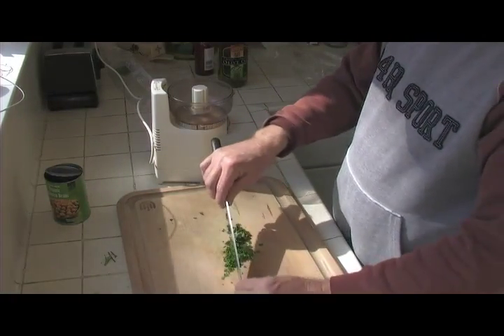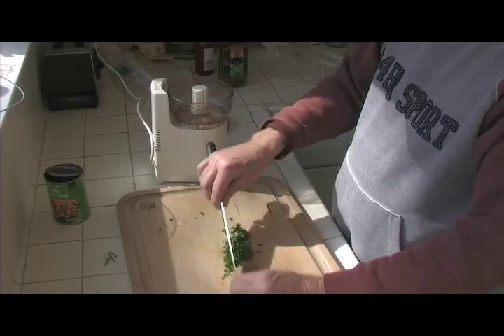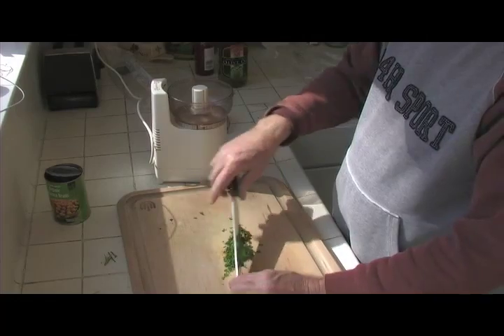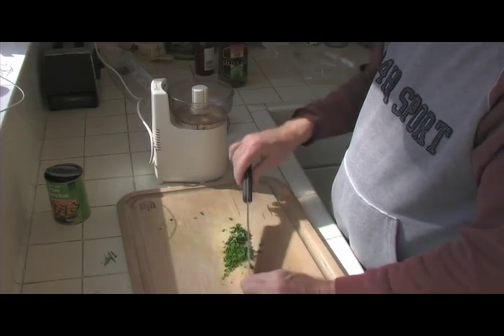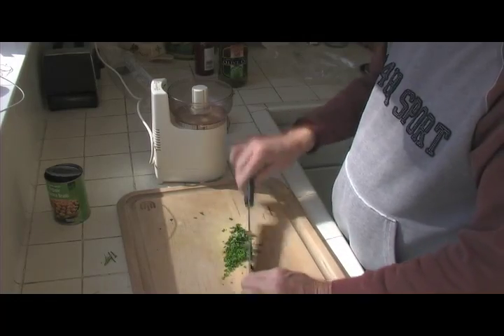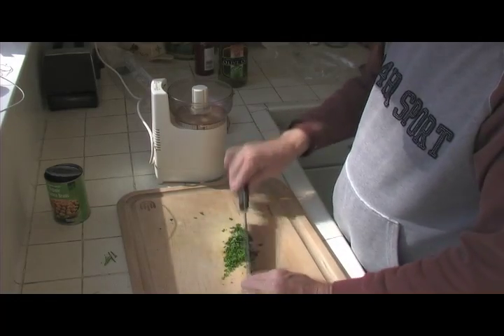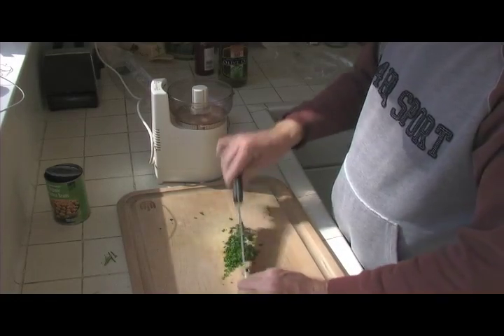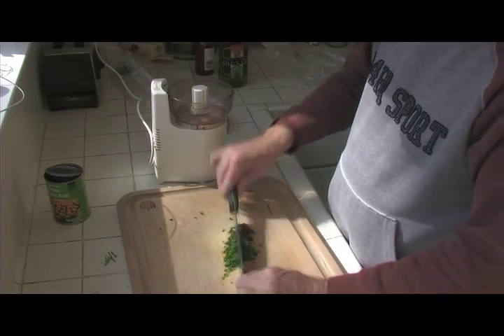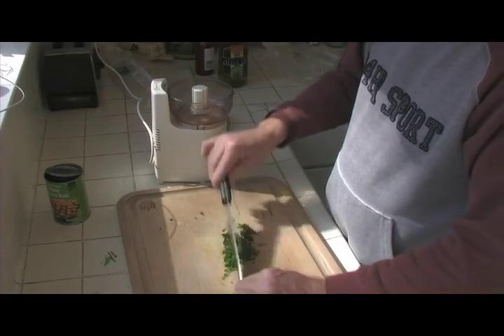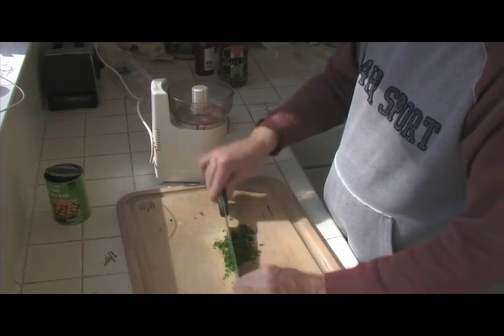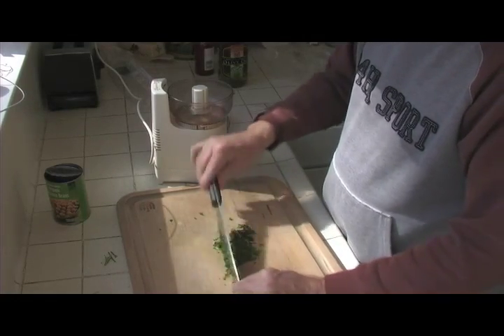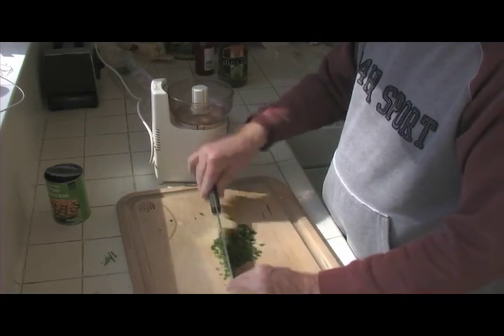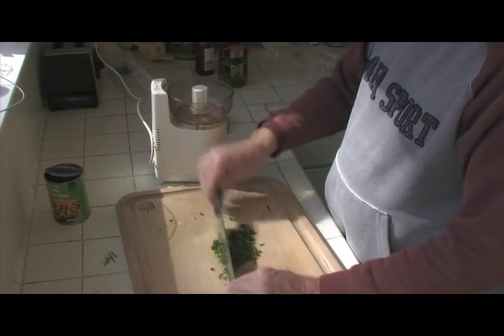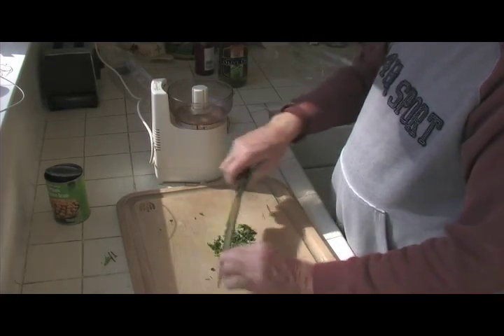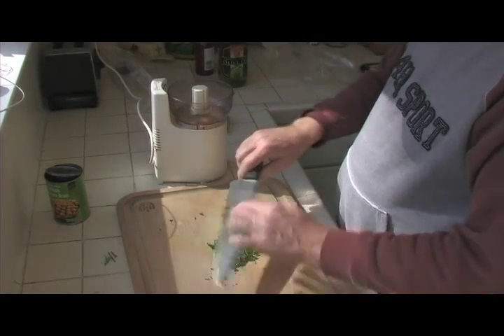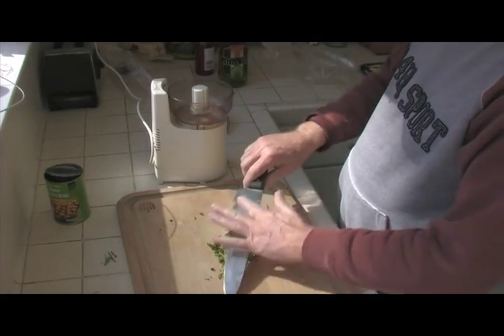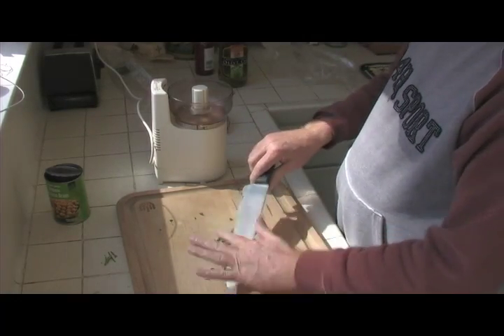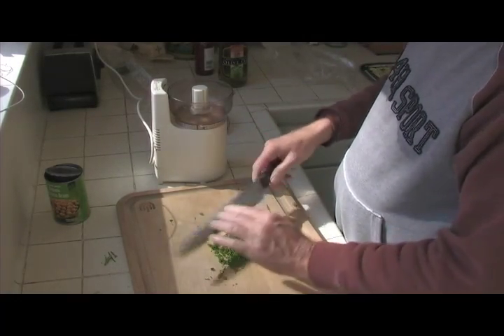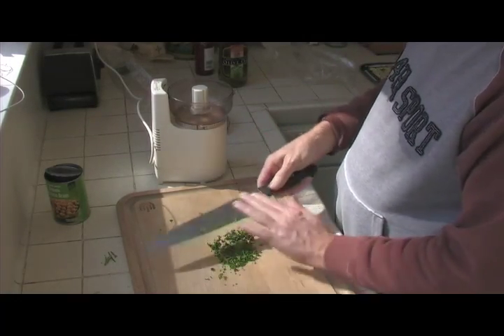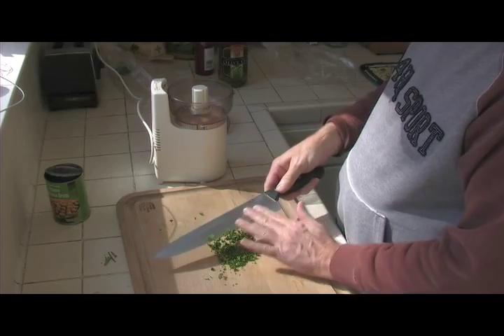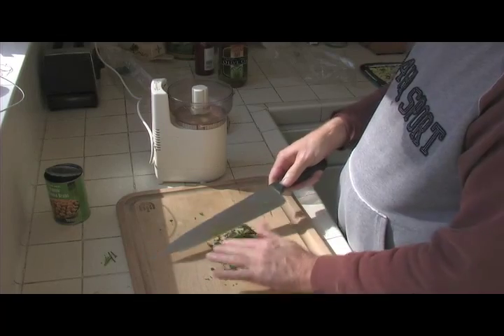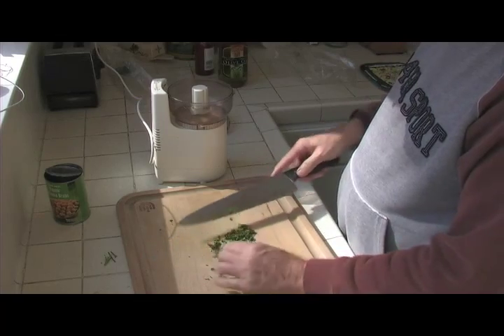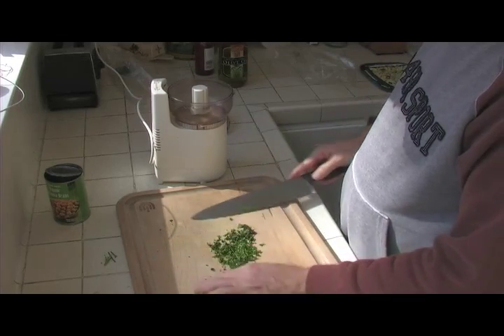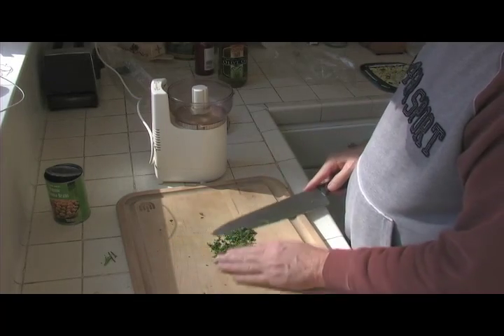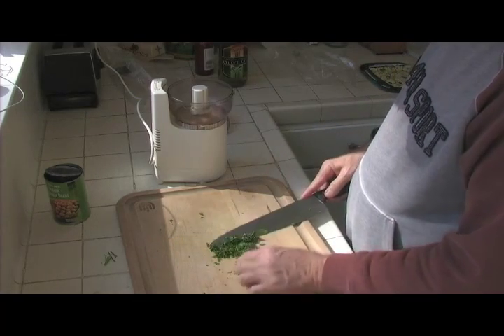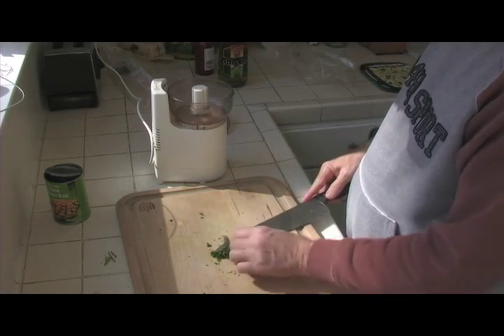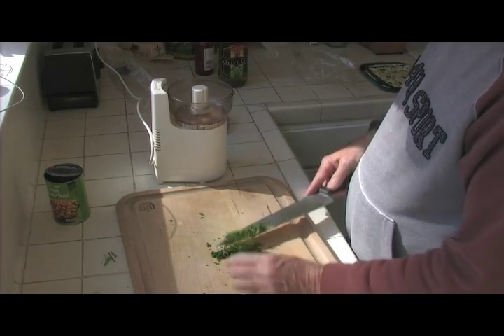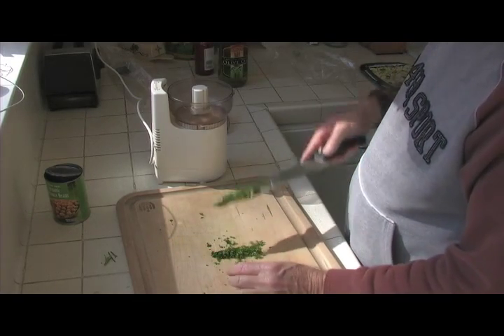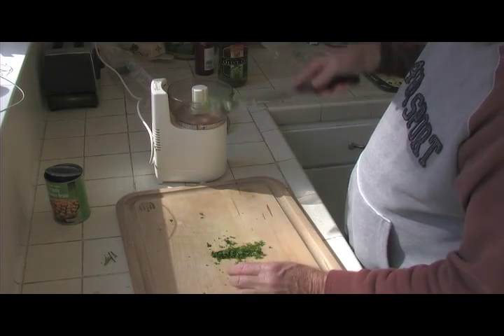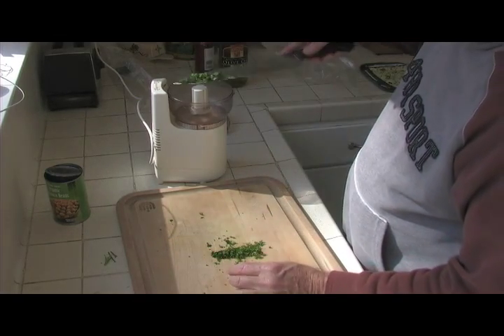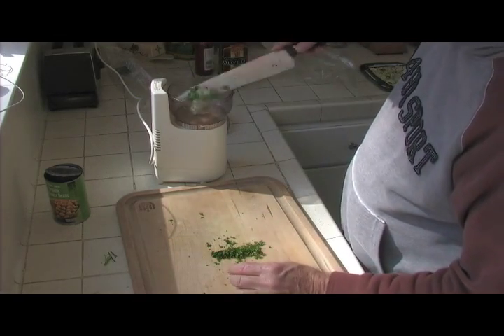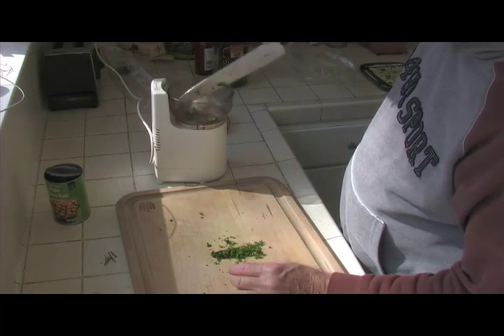You hold your knife down here and just take the blade and chop. It's a fast way to chop. I really like it. So let's go ahead and put that in our Cuisinart.